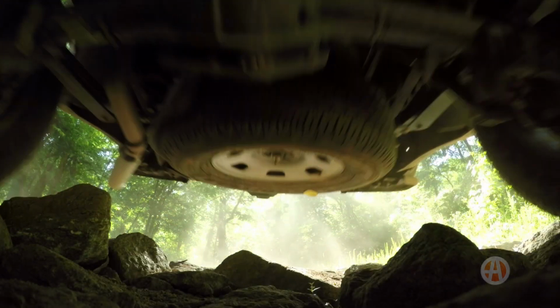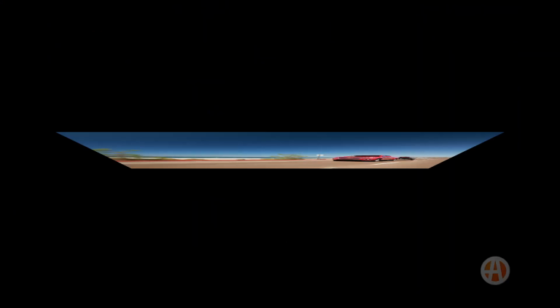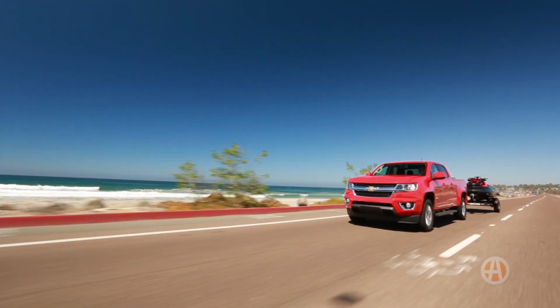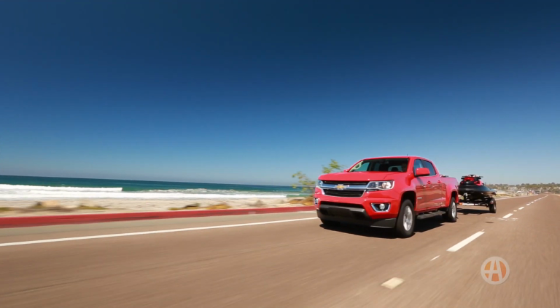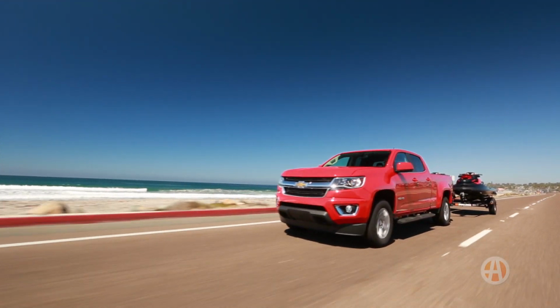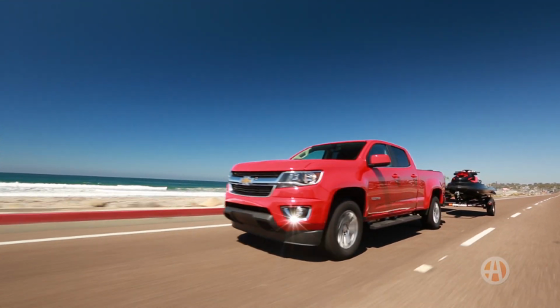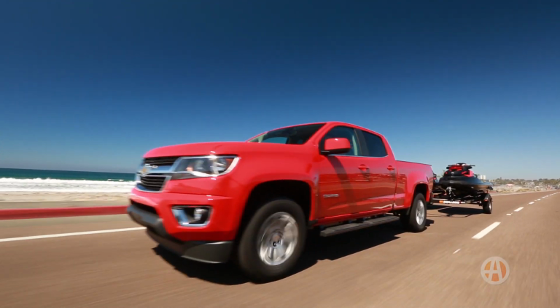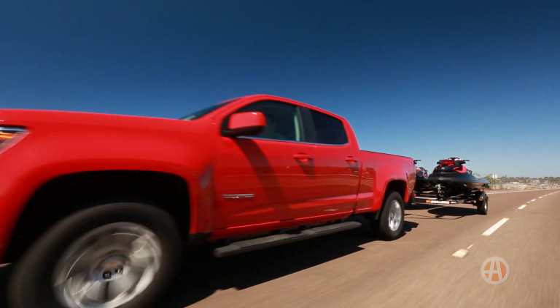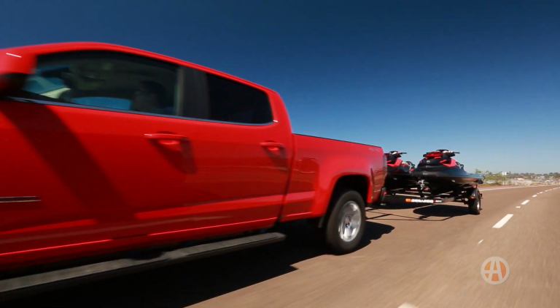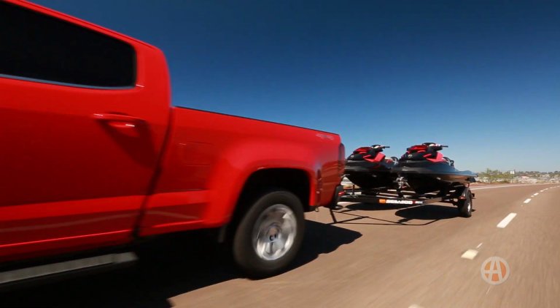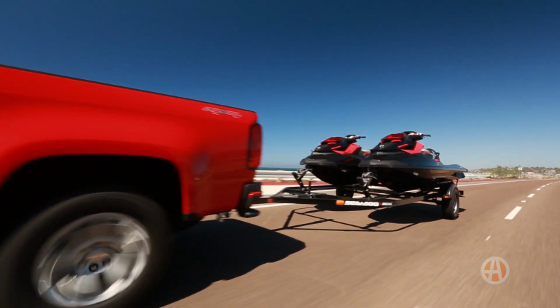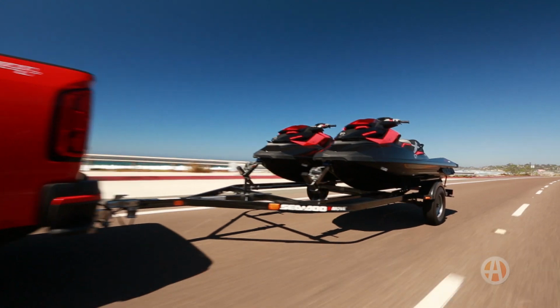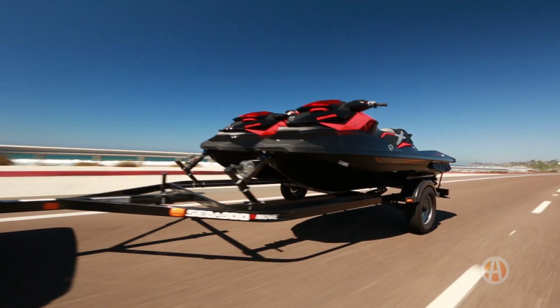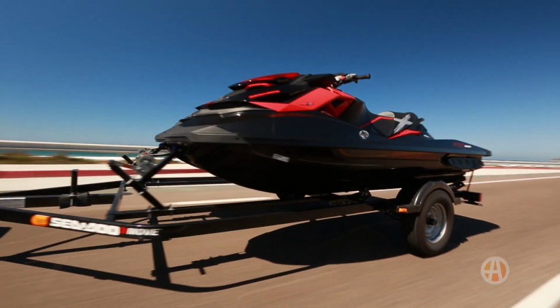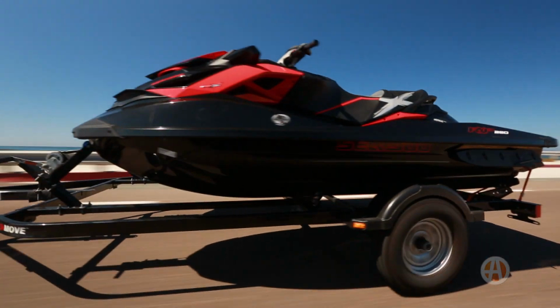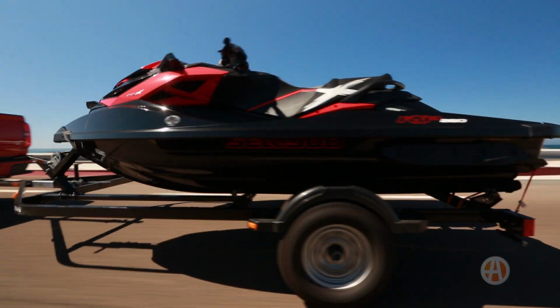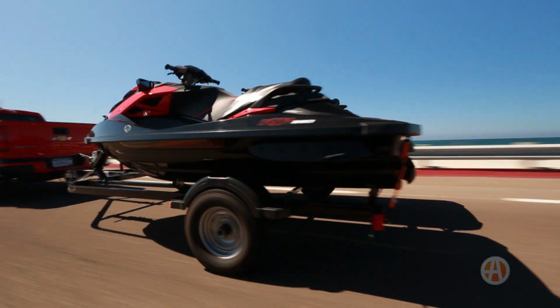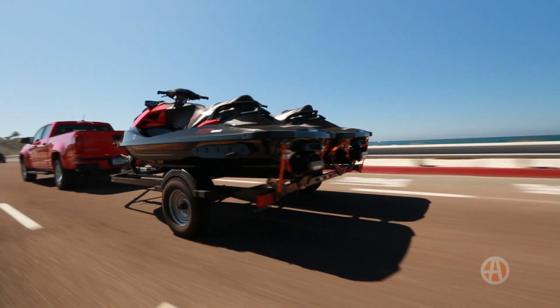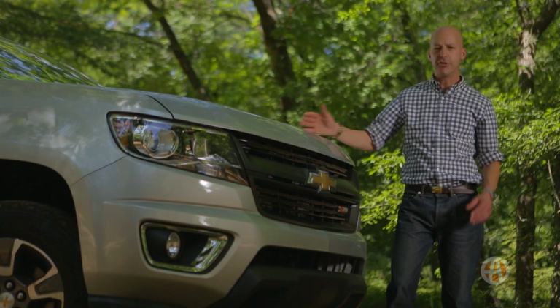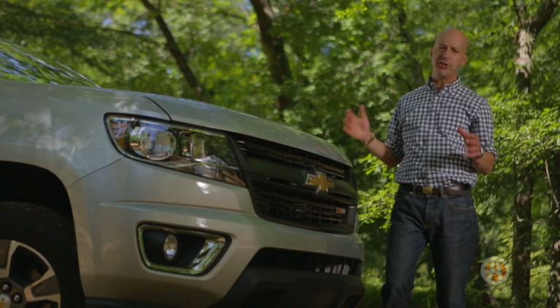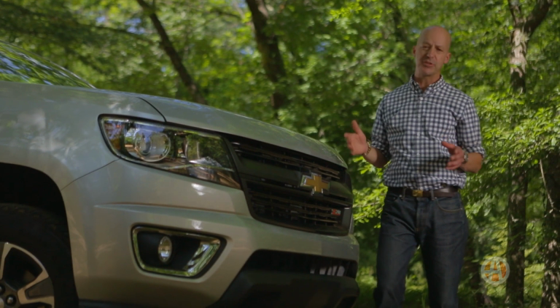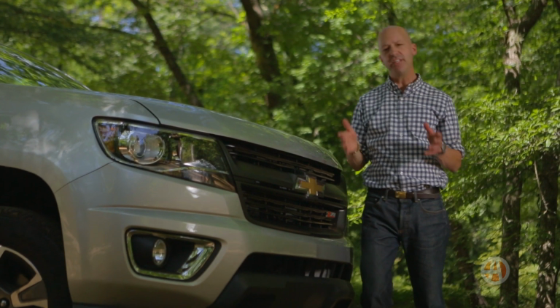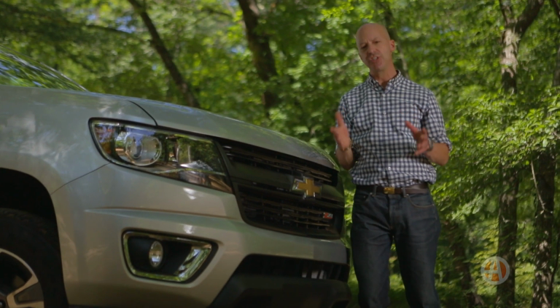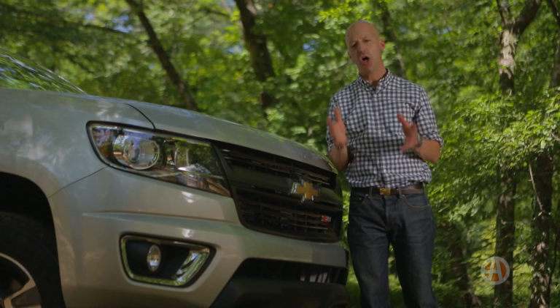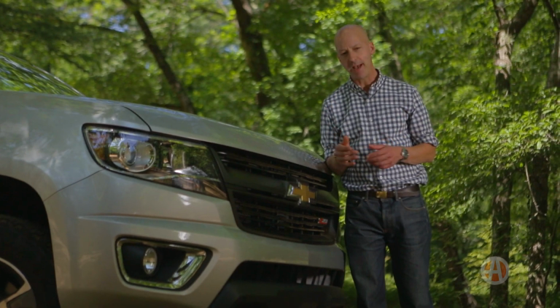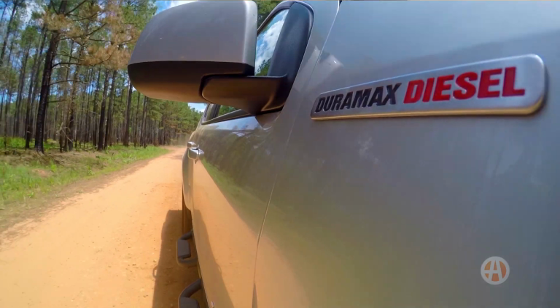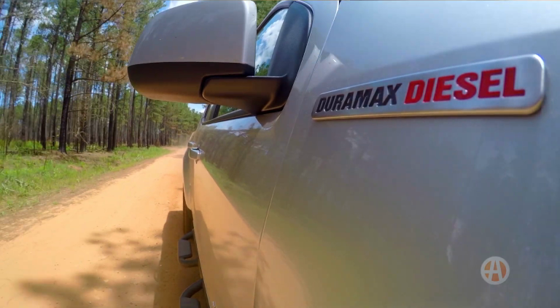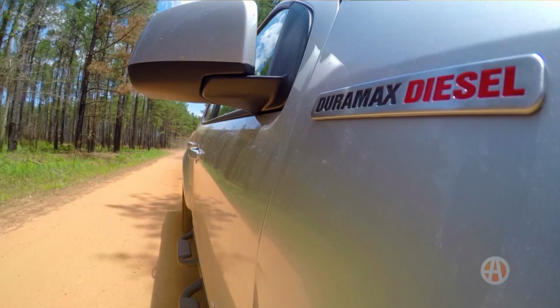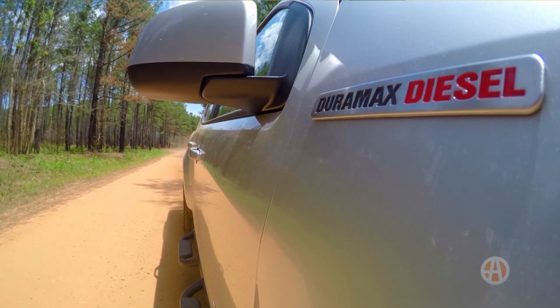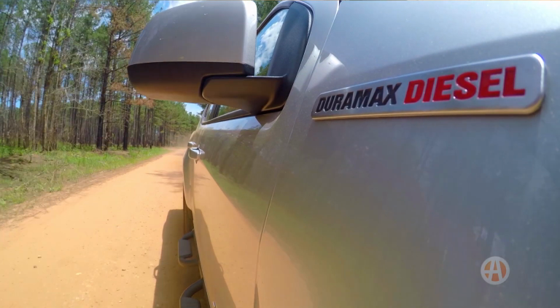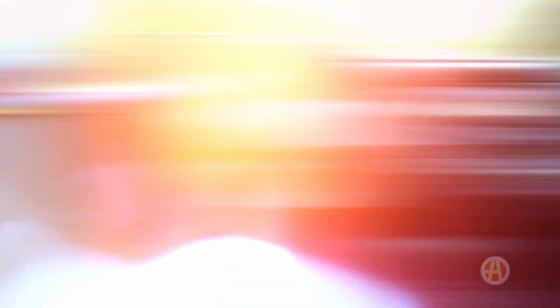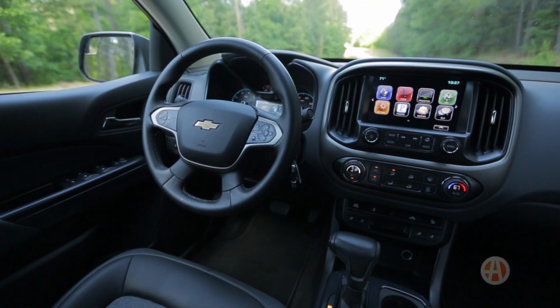As for towing, thanks to a lot of torque and the Z71's trailer brake controller, this thing will do some serious hauling. You can actually haul up to 7,600 pounds if you're pulling with a Duramax under the hood.